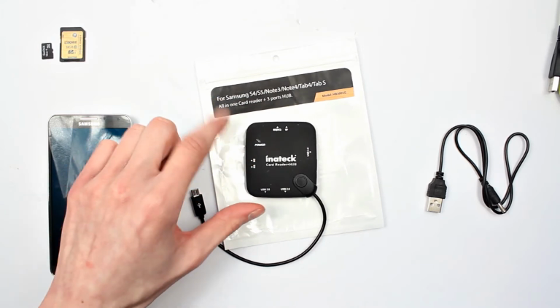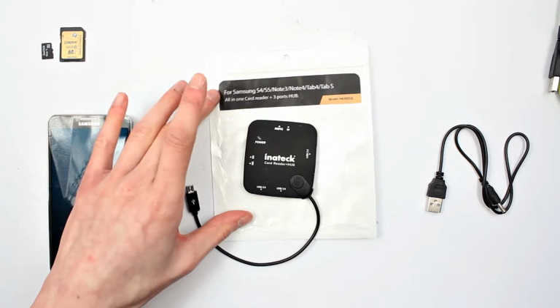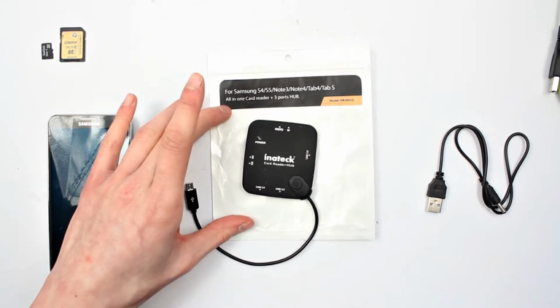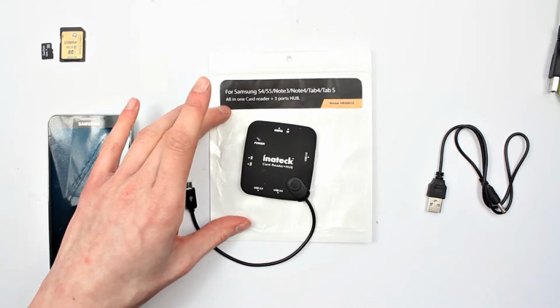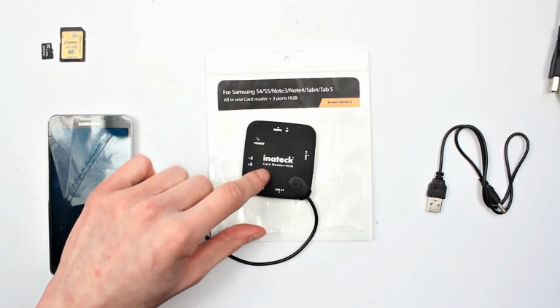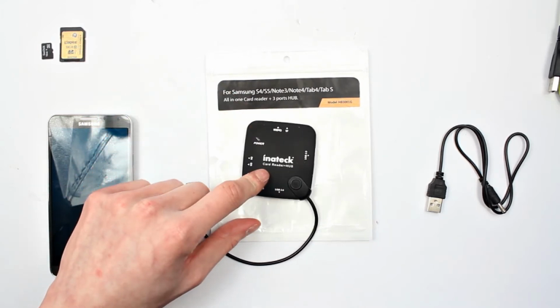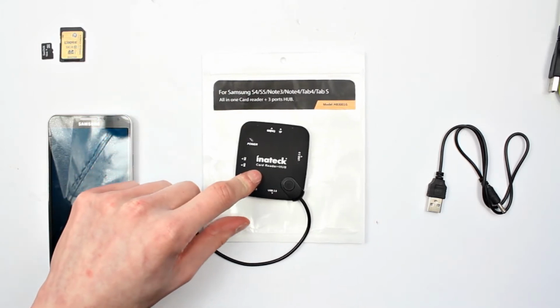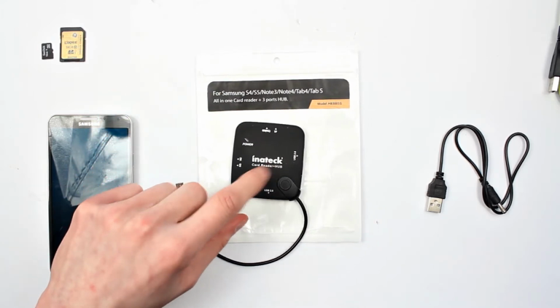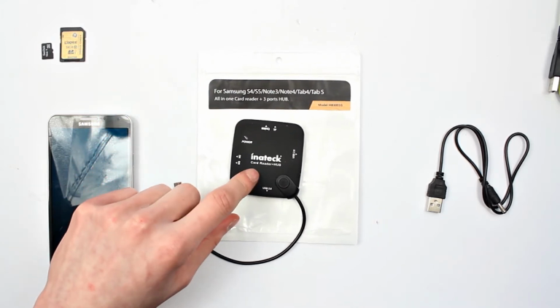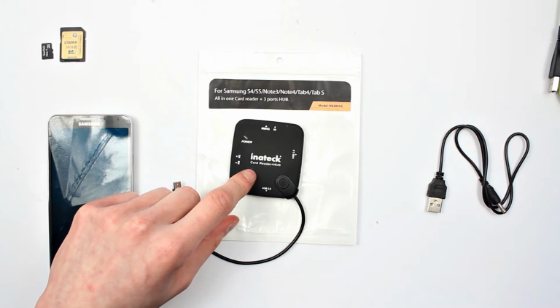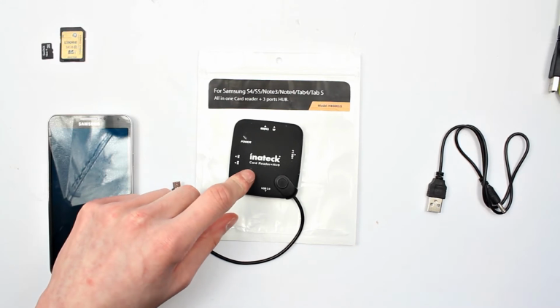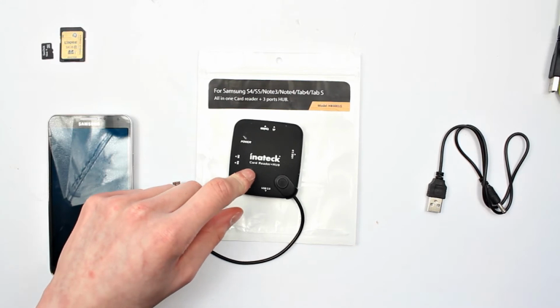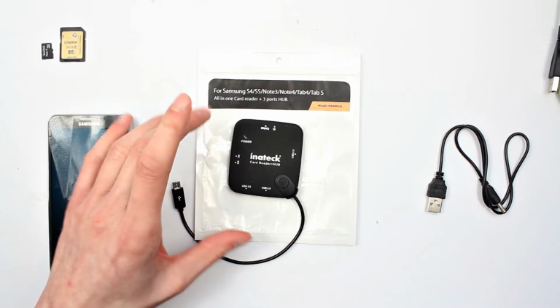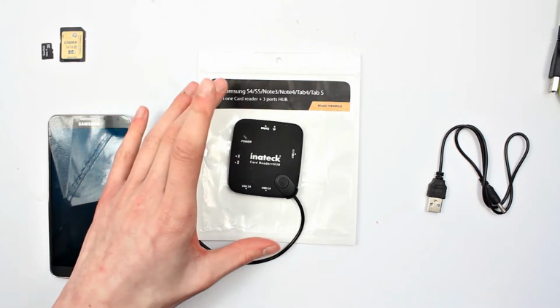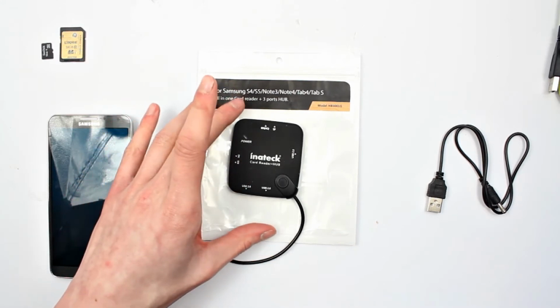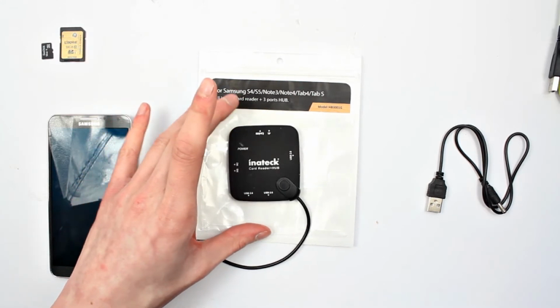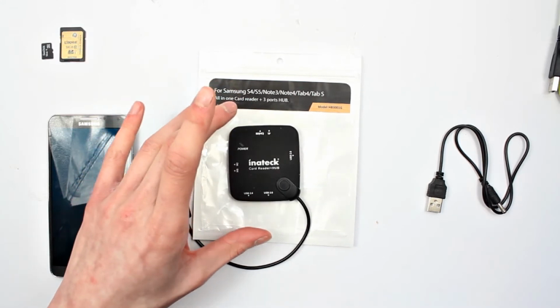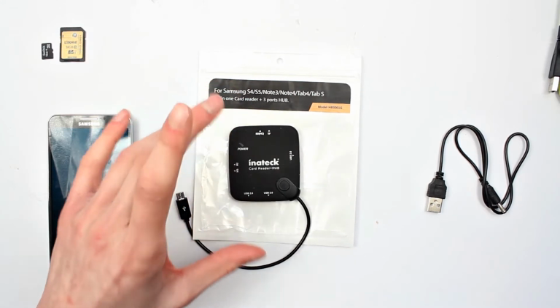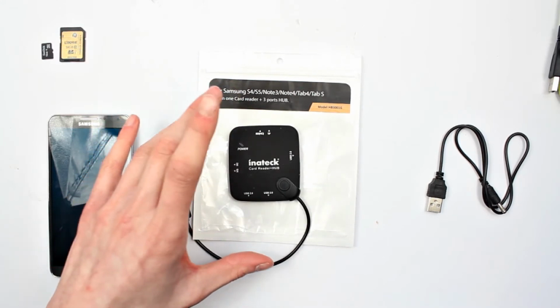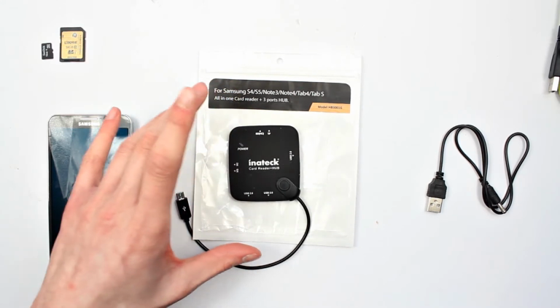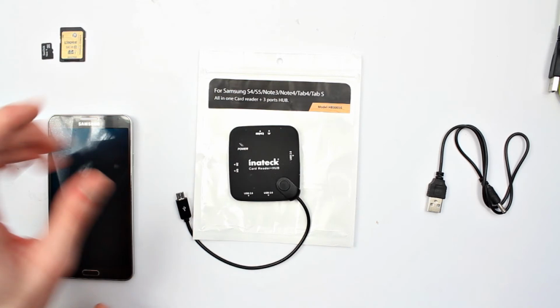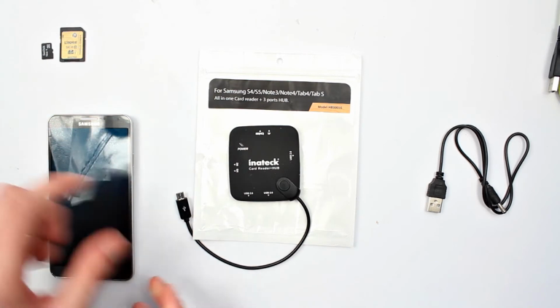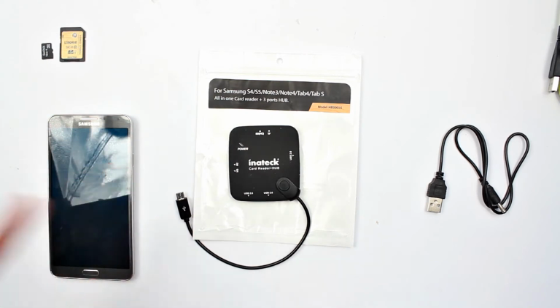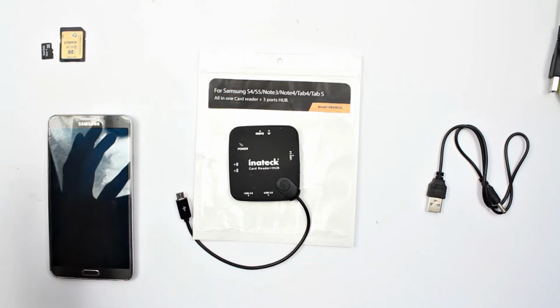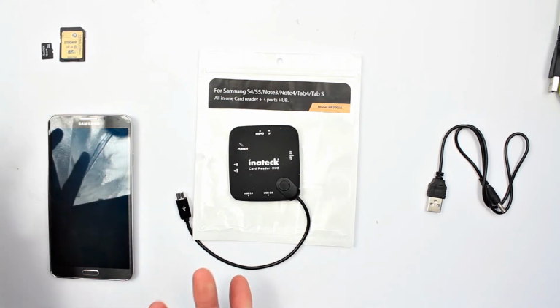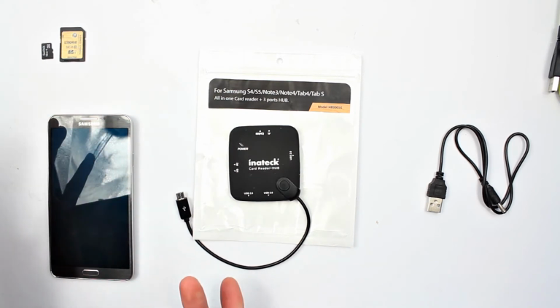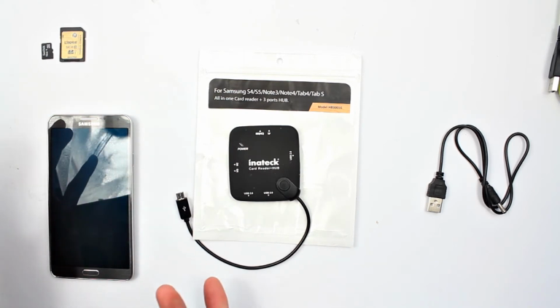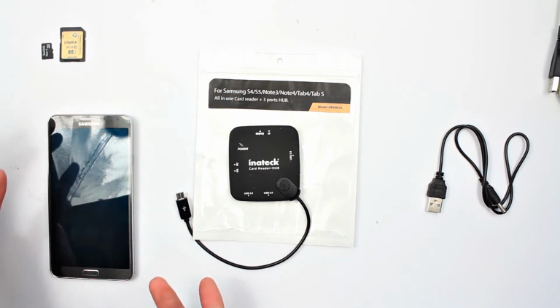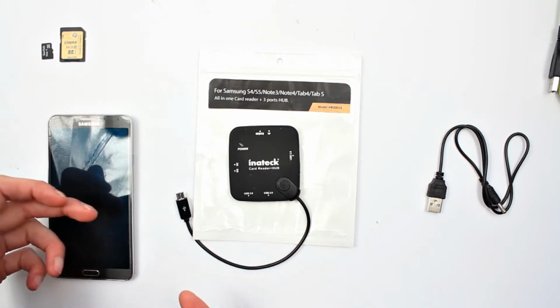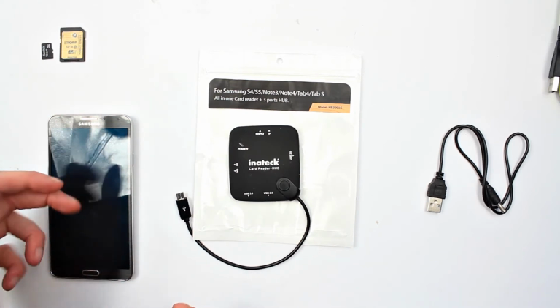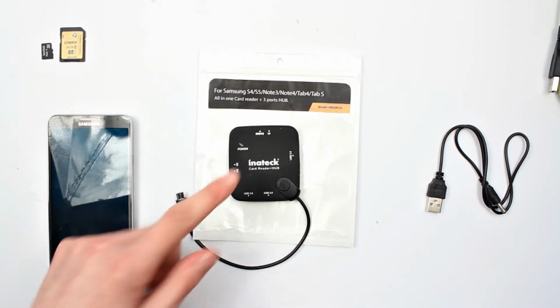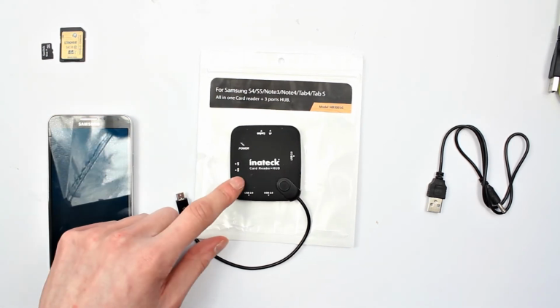It comes in this packaging as well so it's very eco-friendly and it also cuts down the cost of the product itself. It's only about £13 on Amazon, so very inexpensive. To allow so much more expandability to your device, I think that's well worth it.